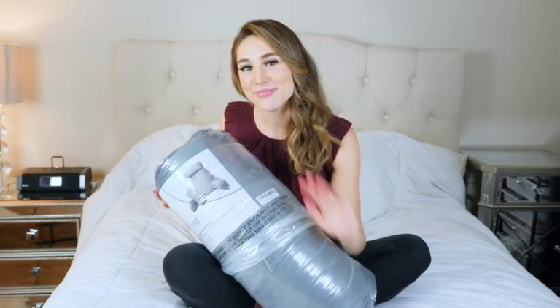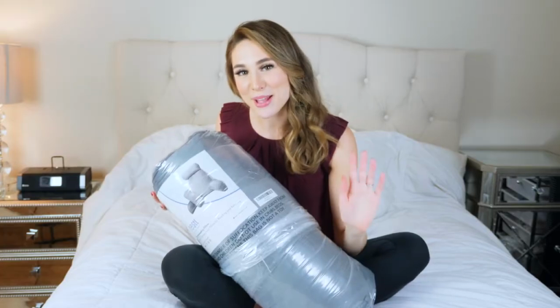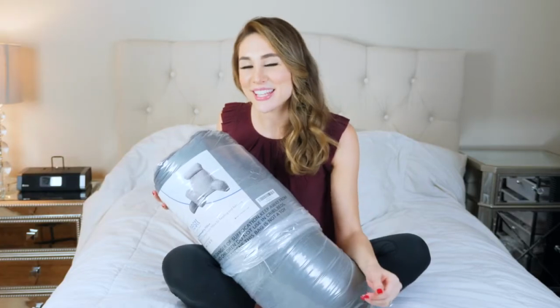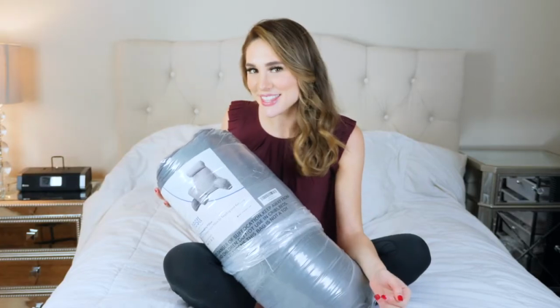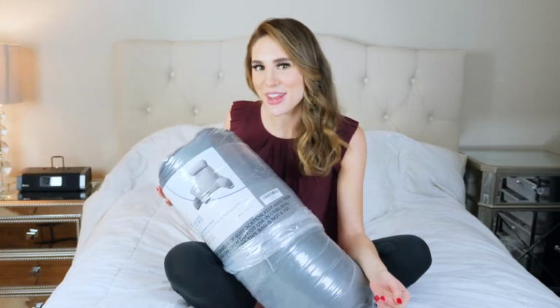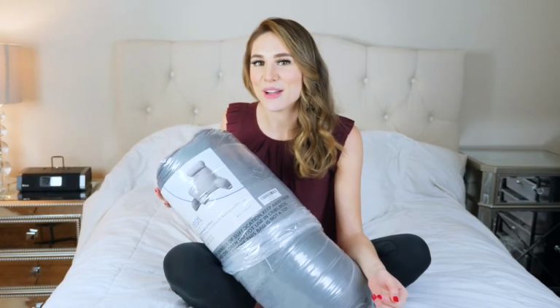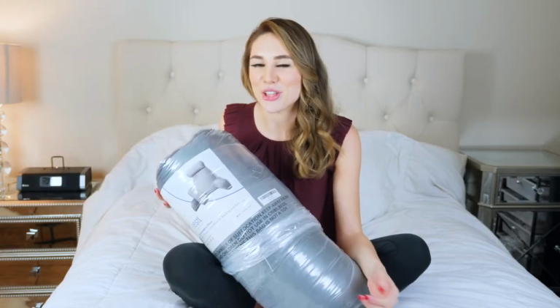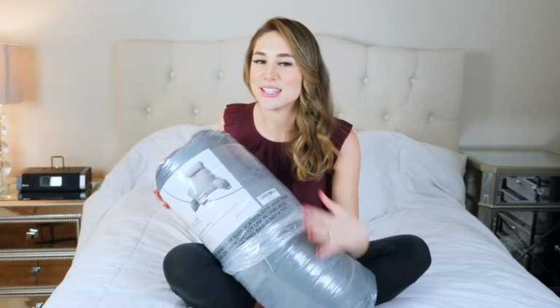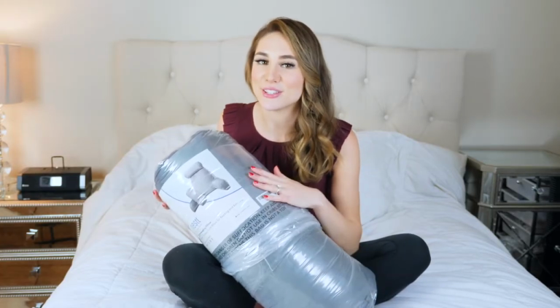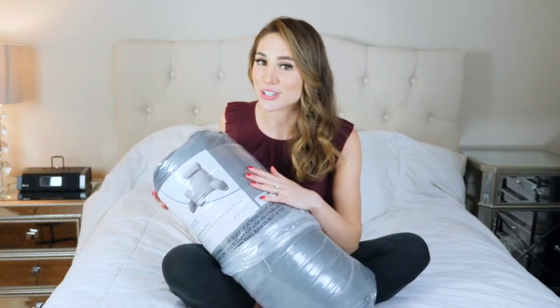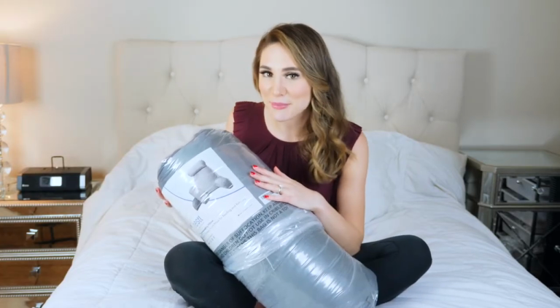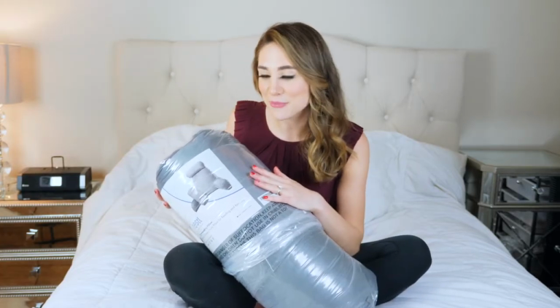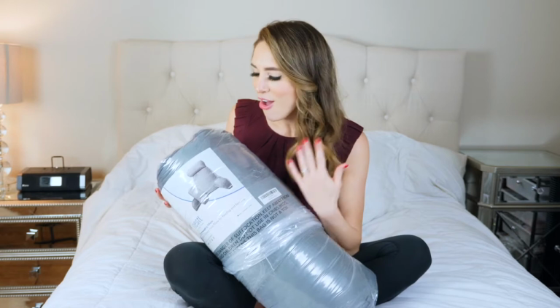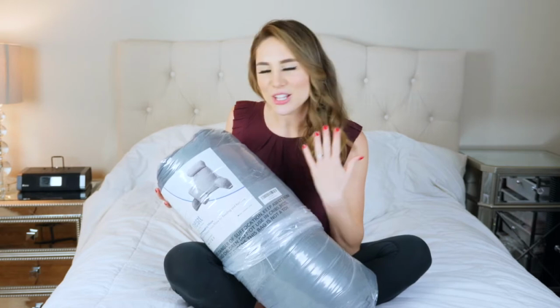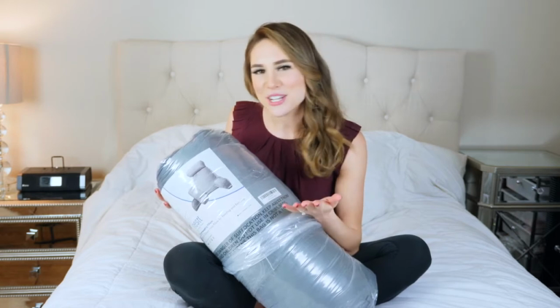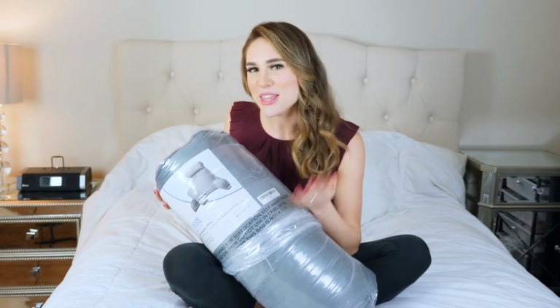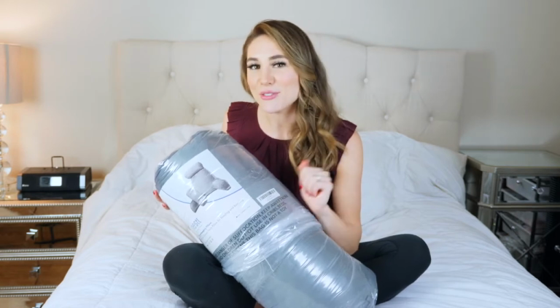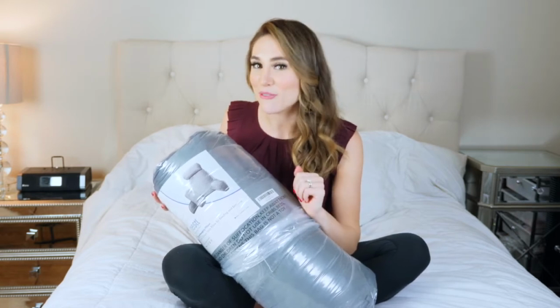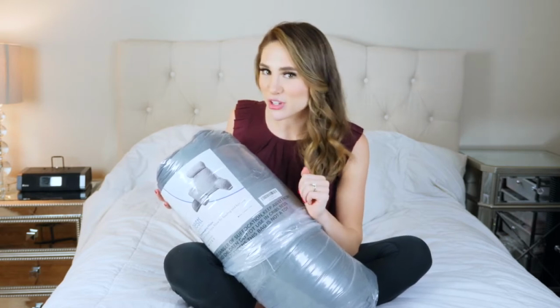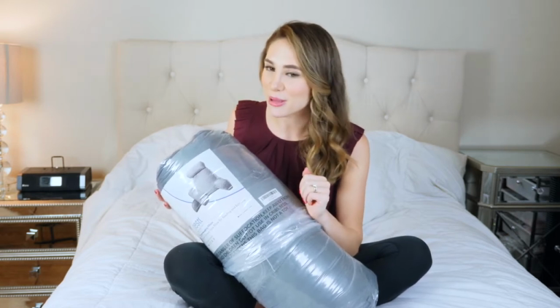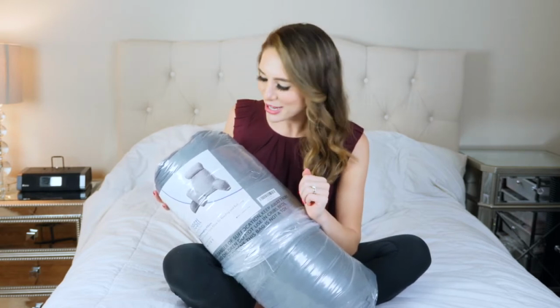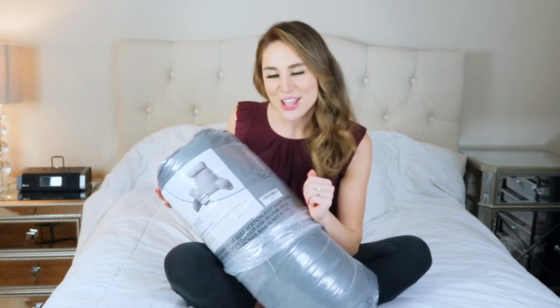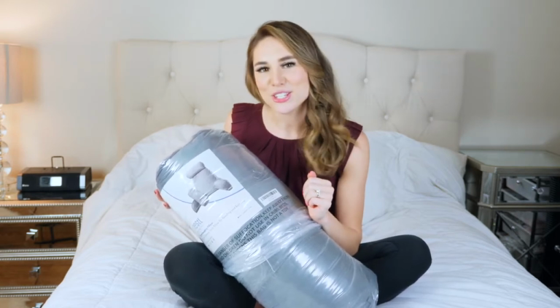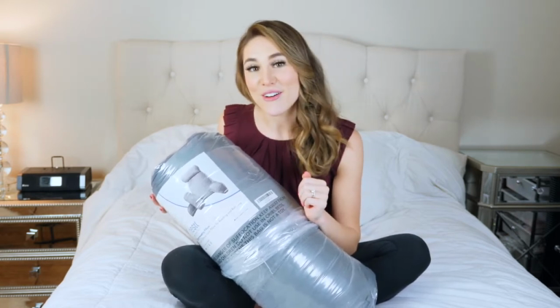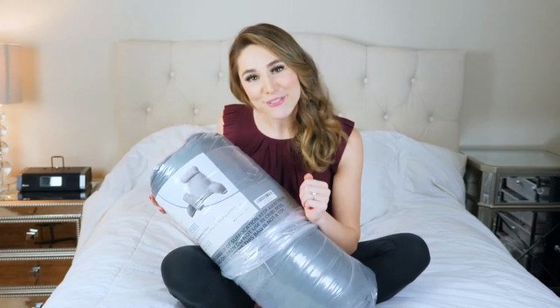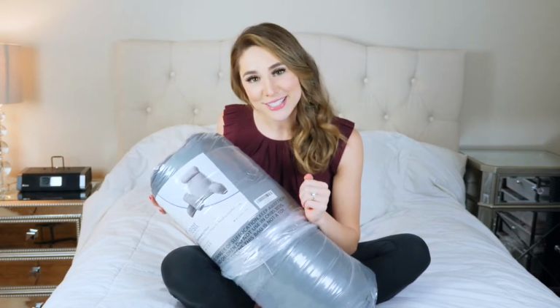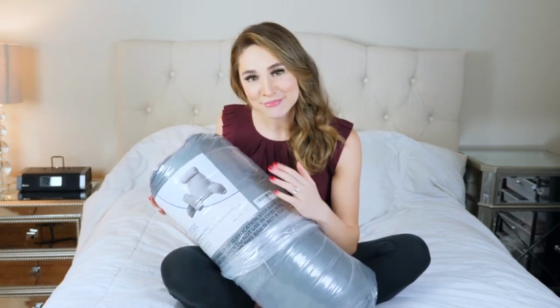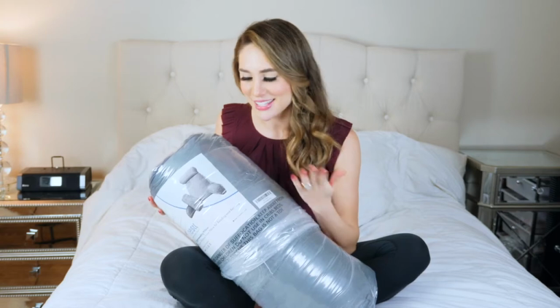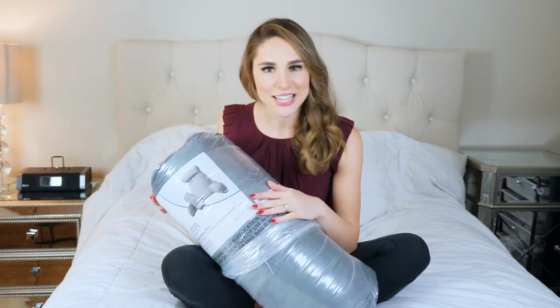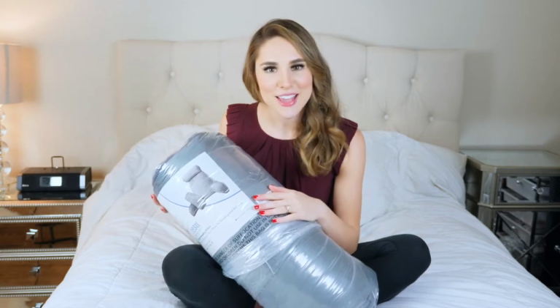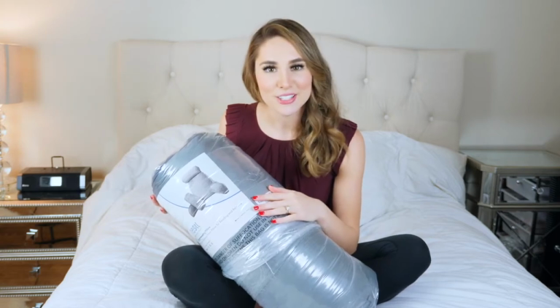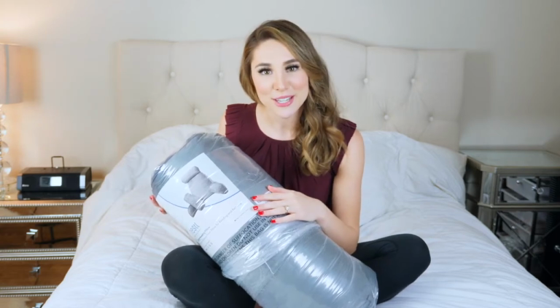Hi, I'm Allison and in this video I will show you the Nestle large reading pillow. I'll open it up and give you some information about the product, so without any further ado let's get into it.